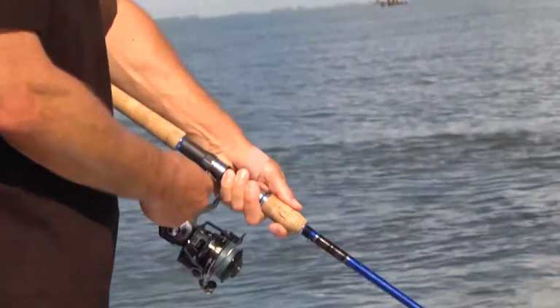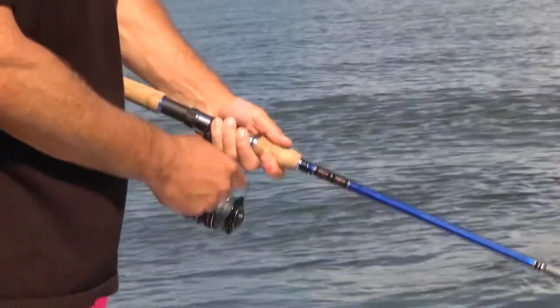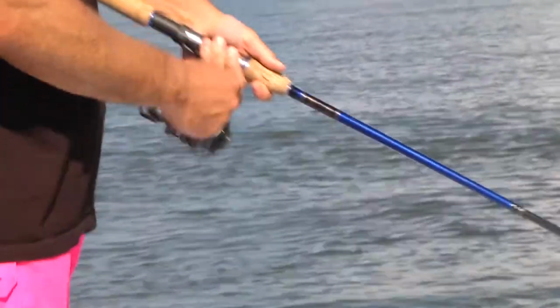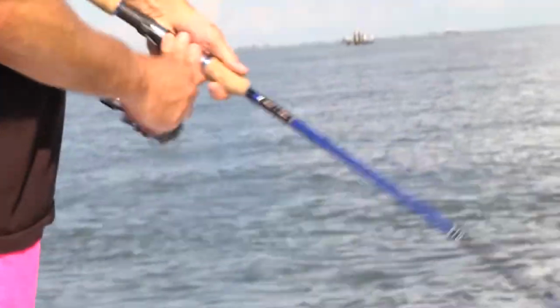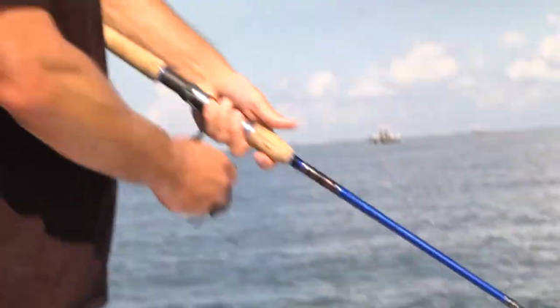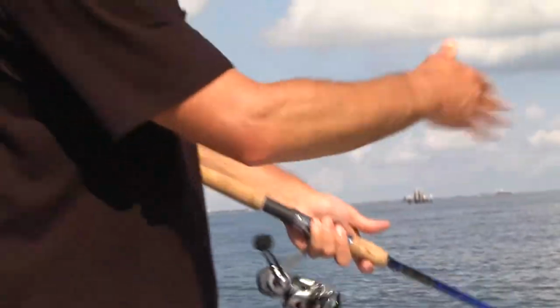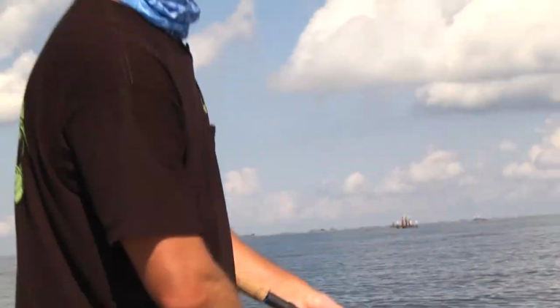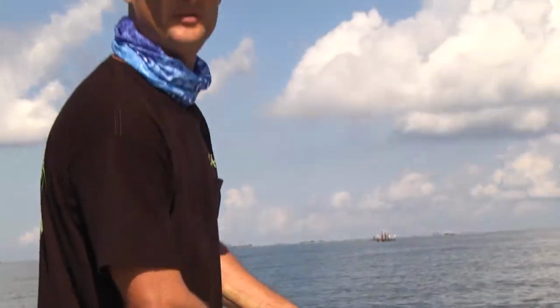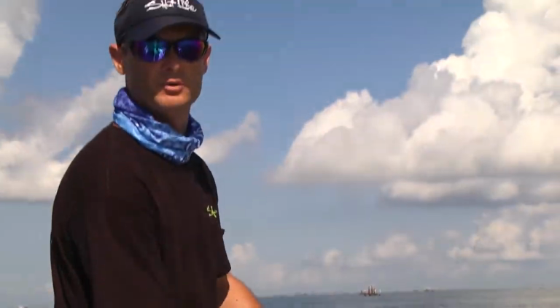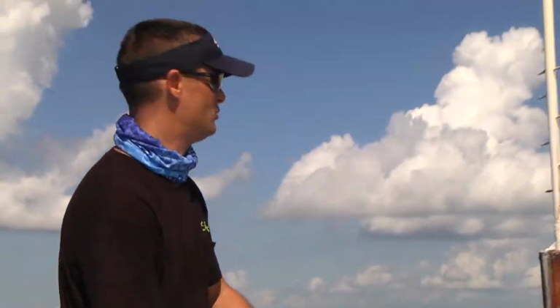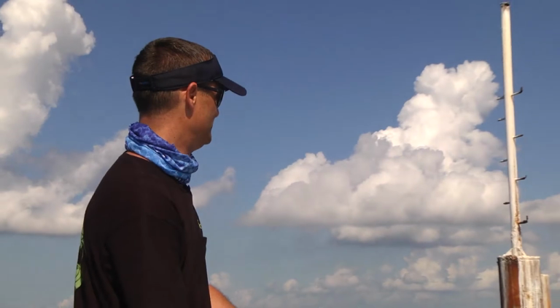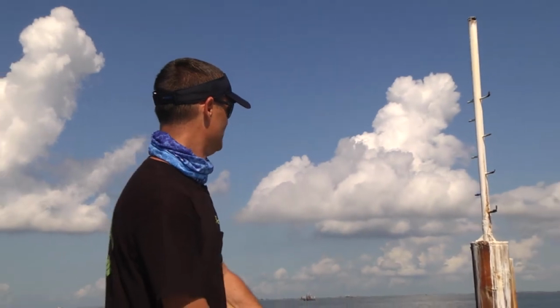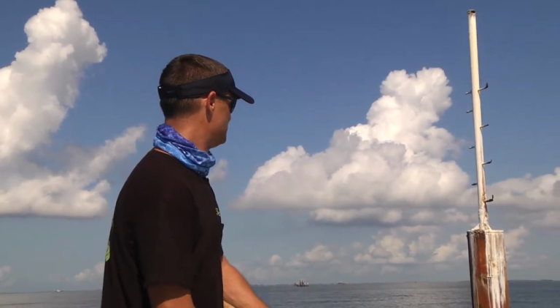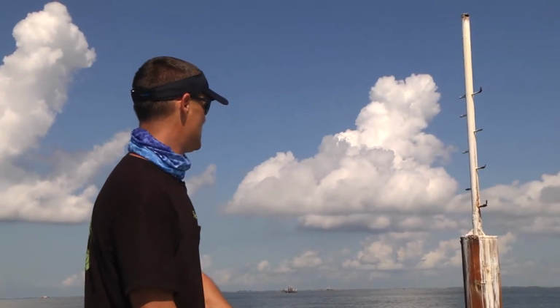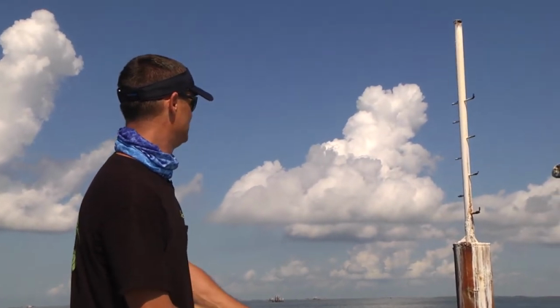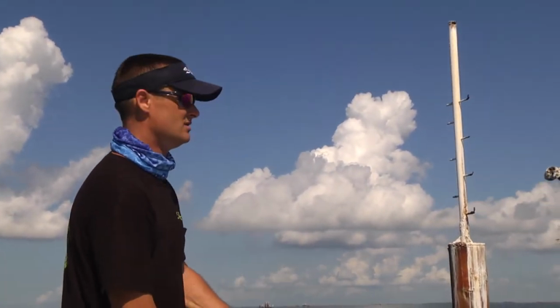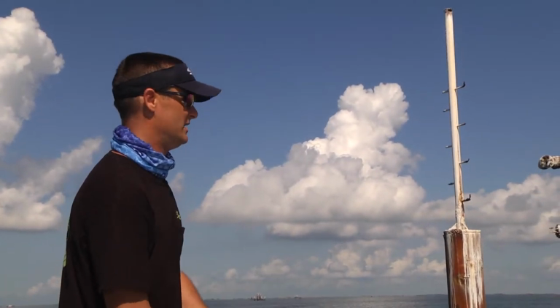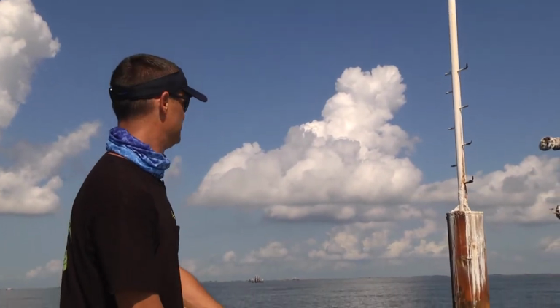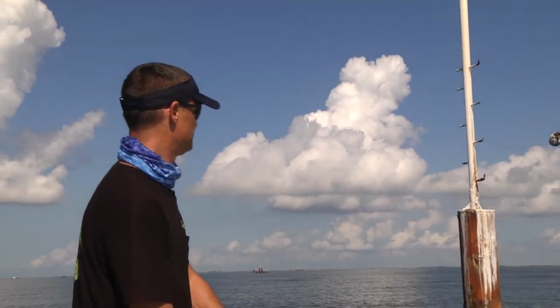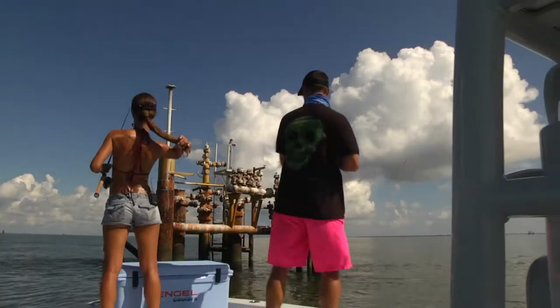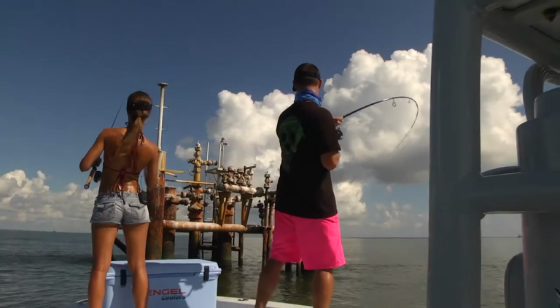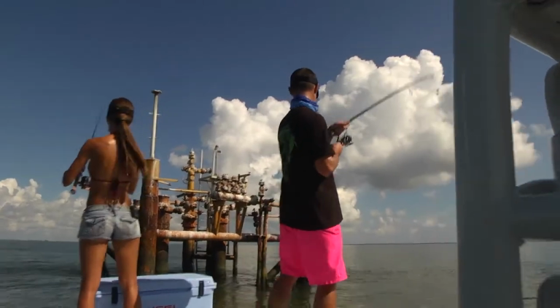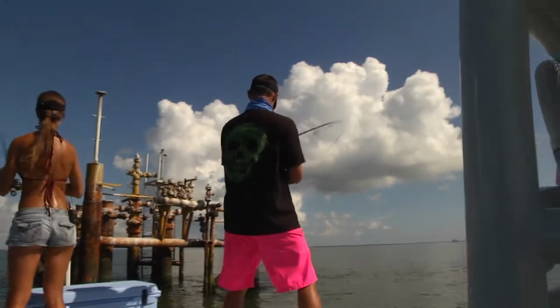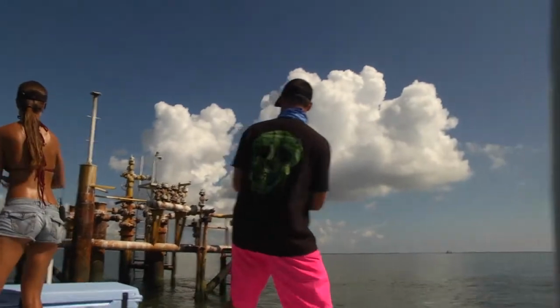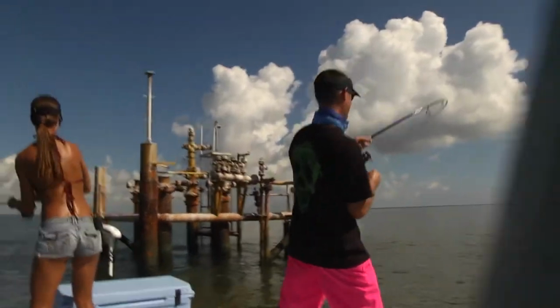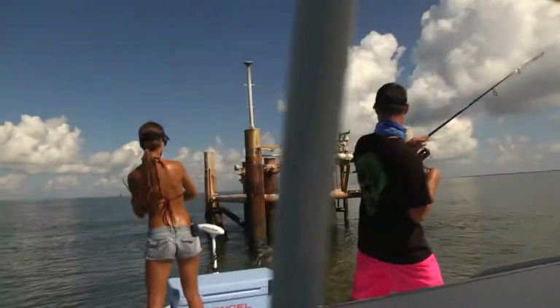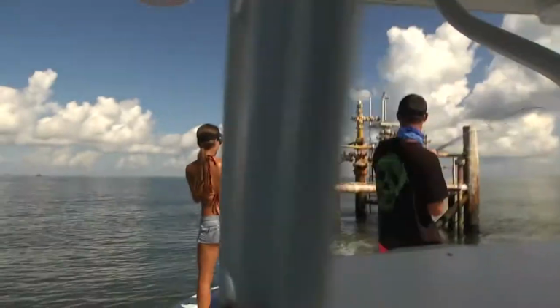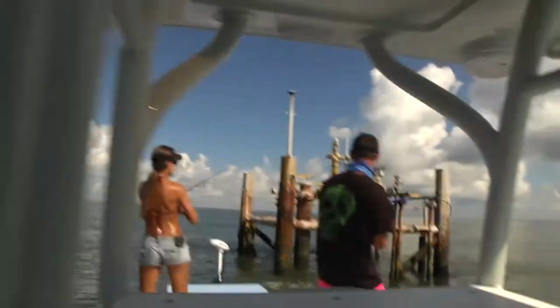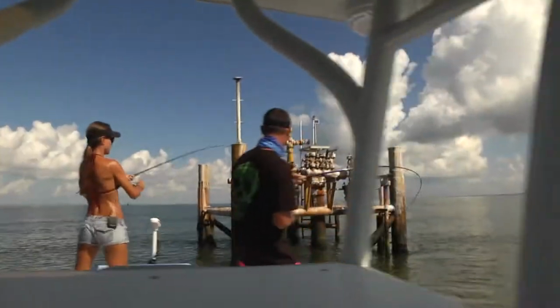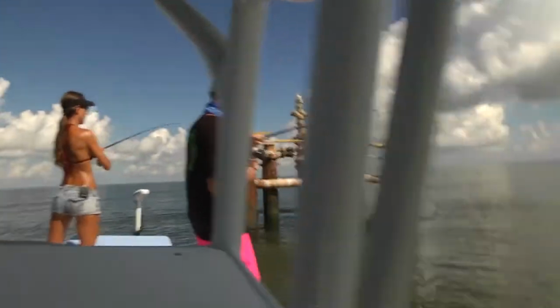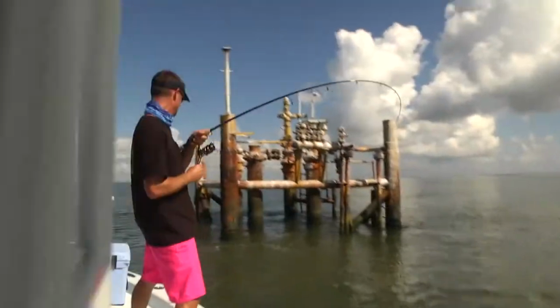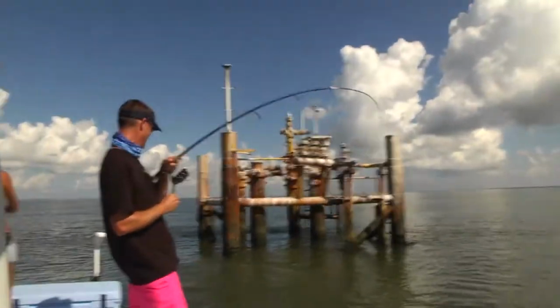We're out here fishing in about anywhere from 10 foot up to about 20 foot on some pretty shallow whale heads. There it is, good fish. Alright, oh look at that, that's a good triple tail.